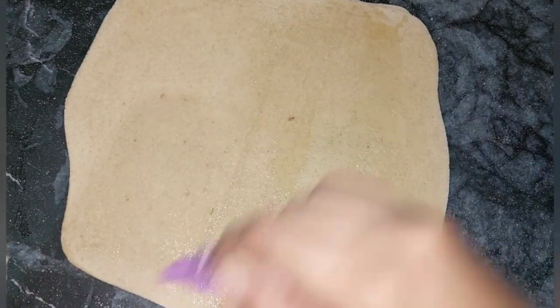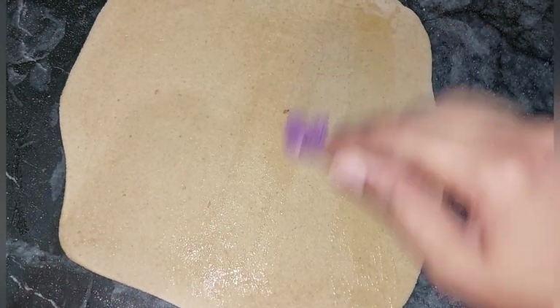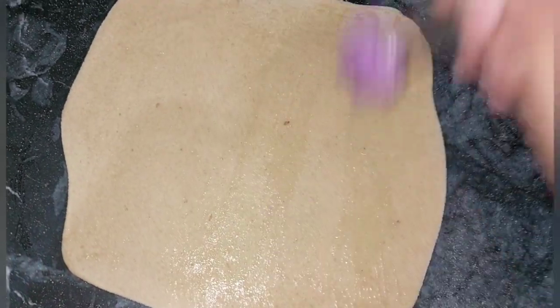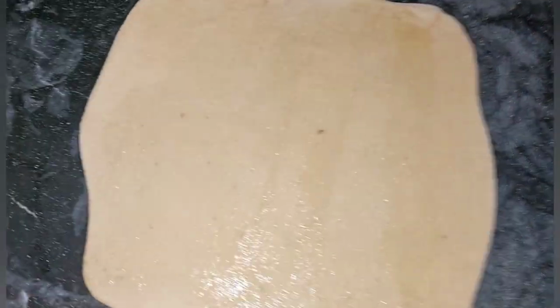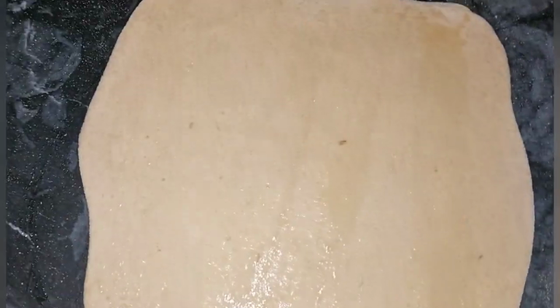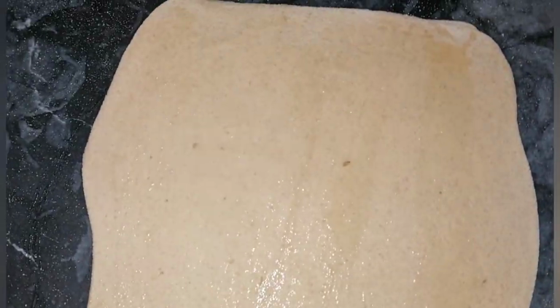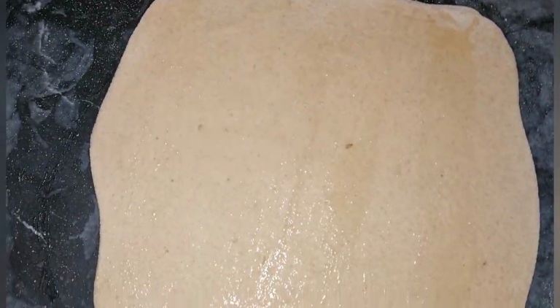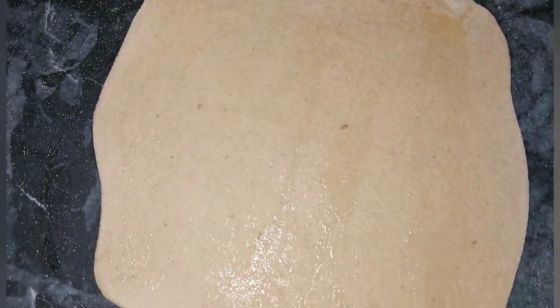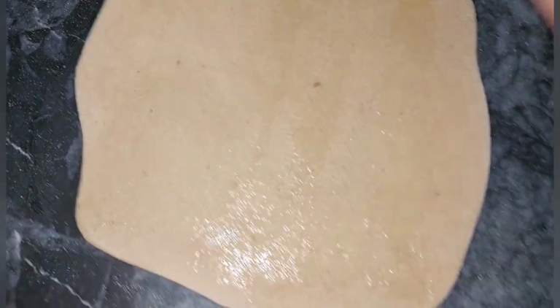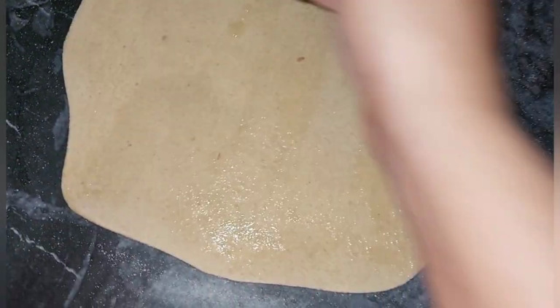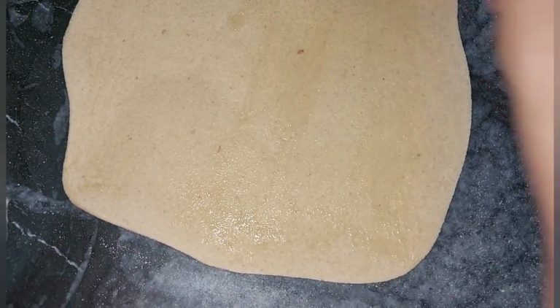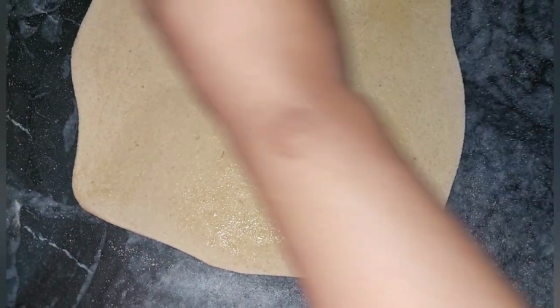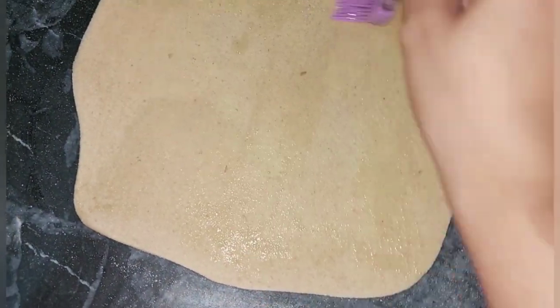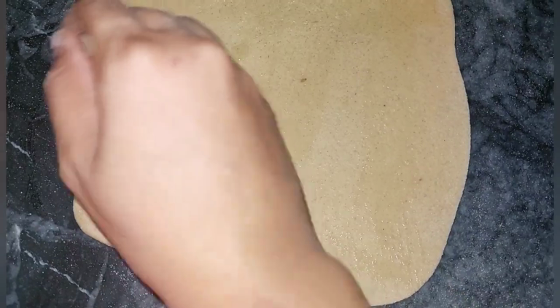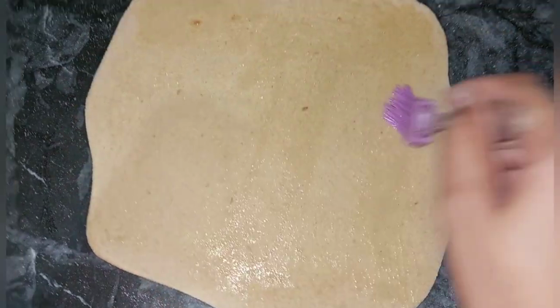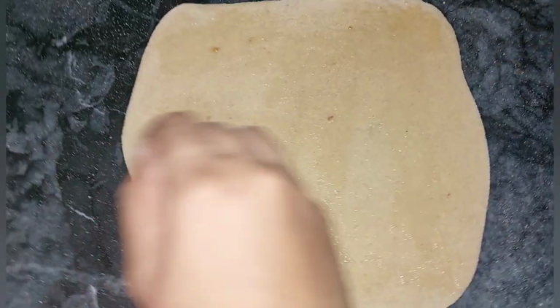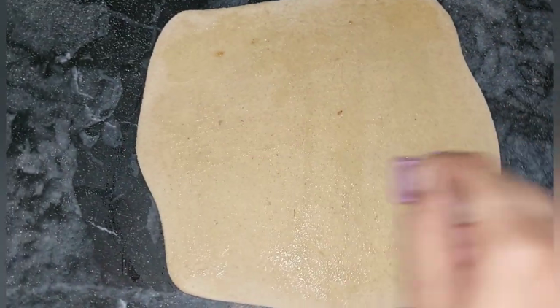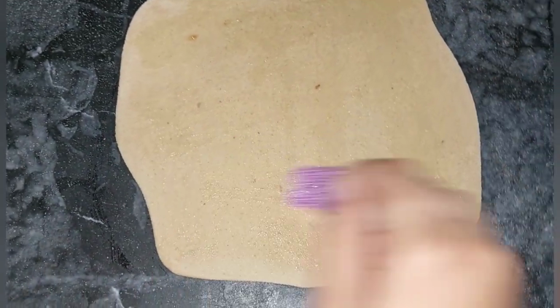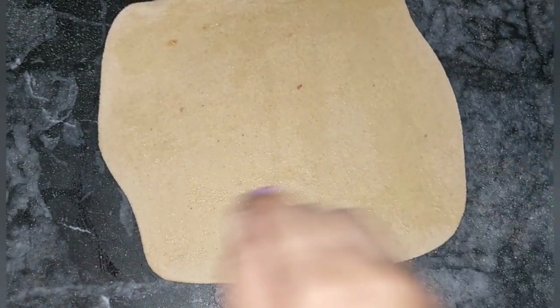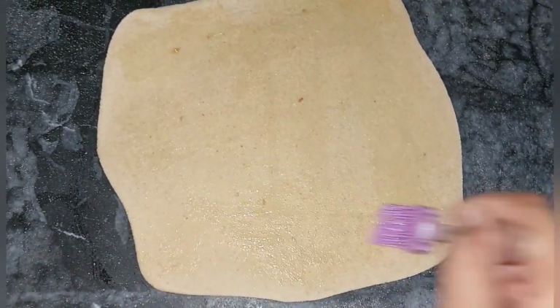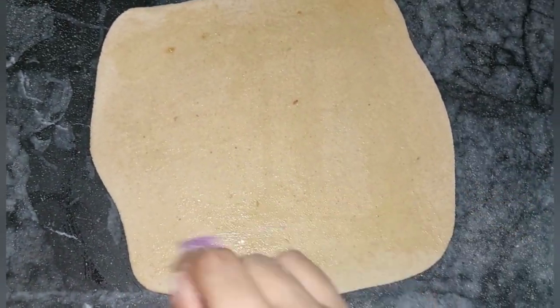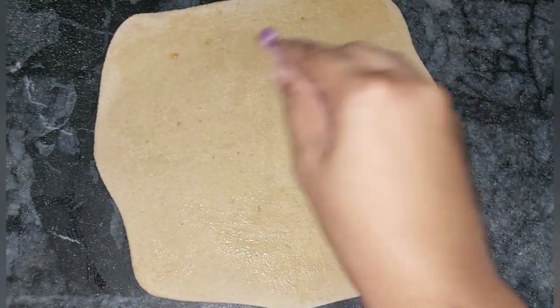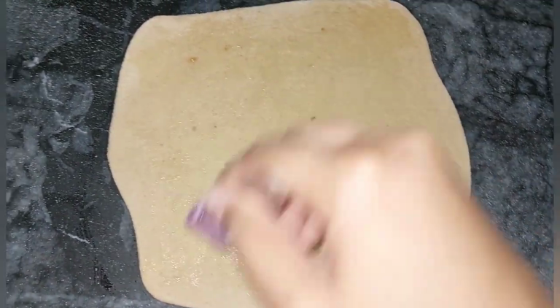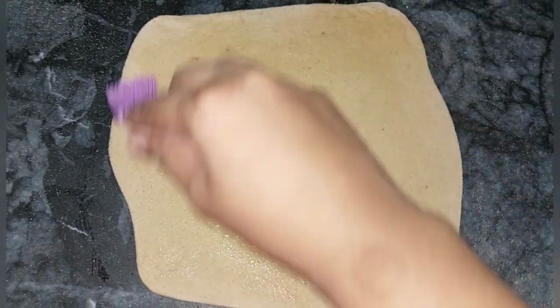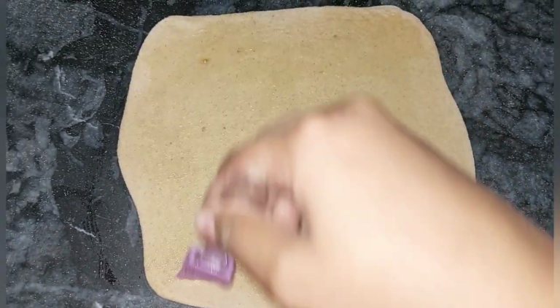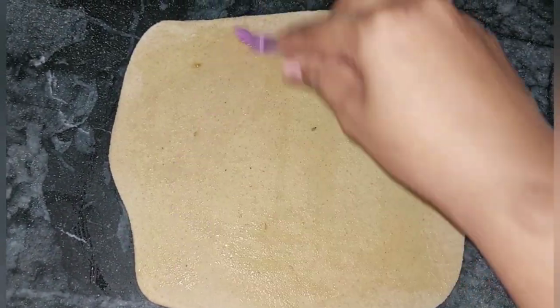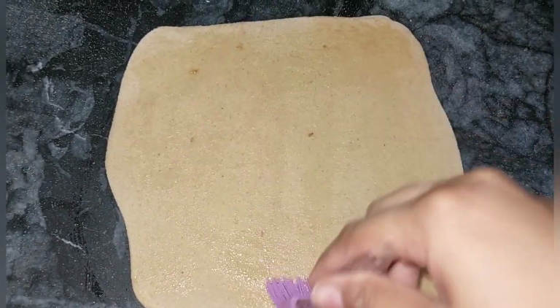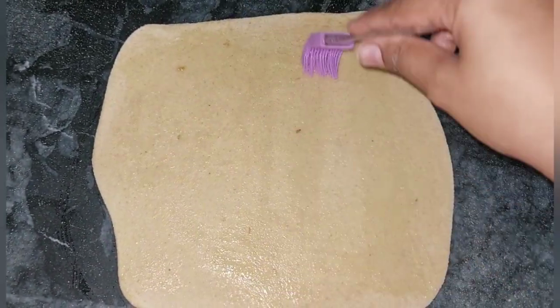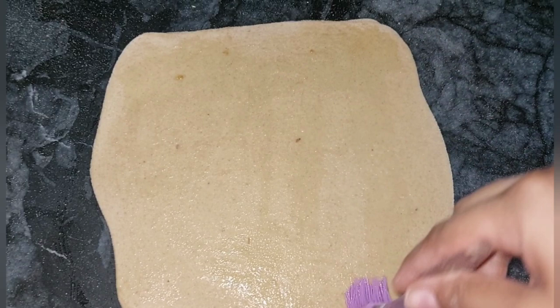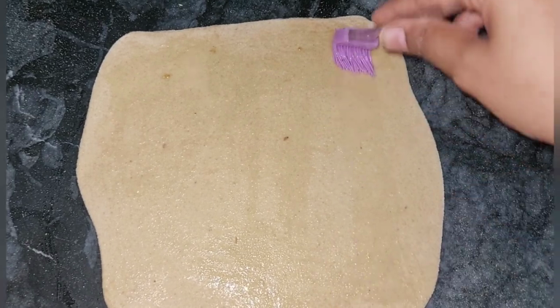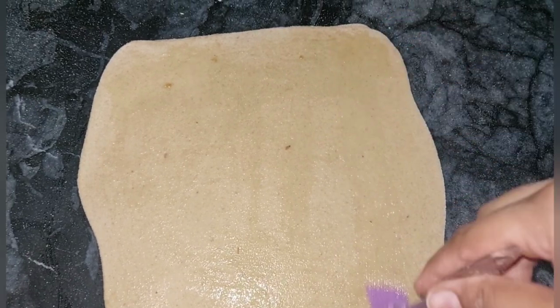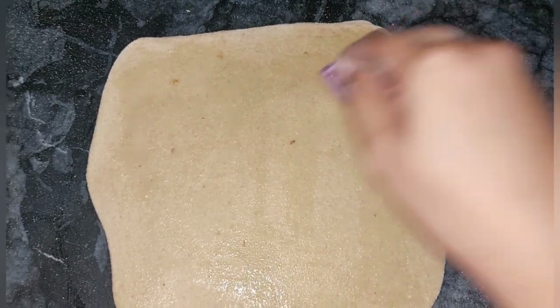This is very crispy and I really like it. I will make it like this.